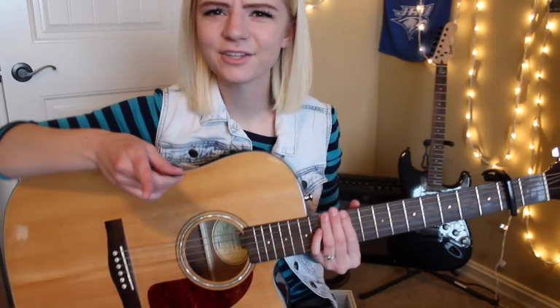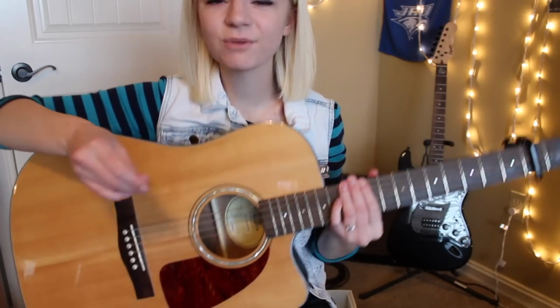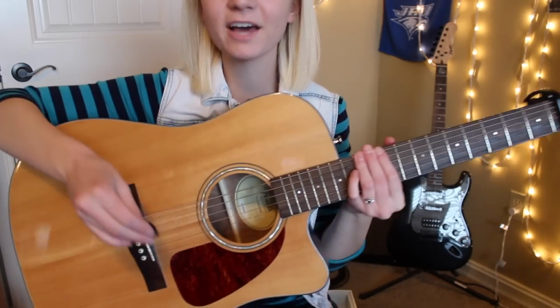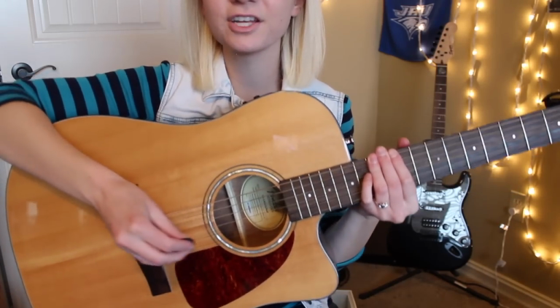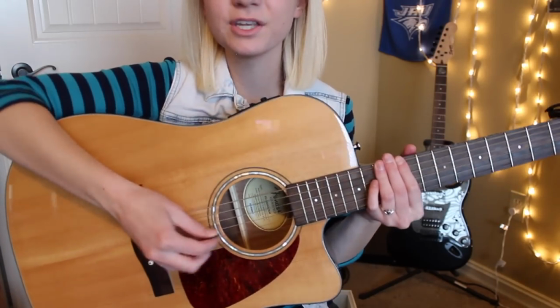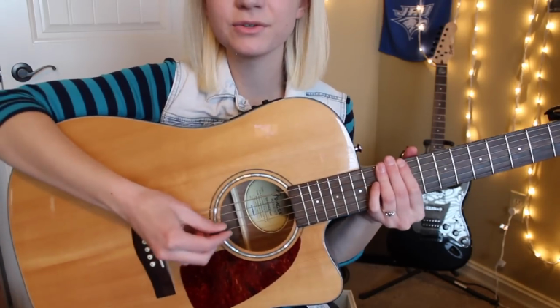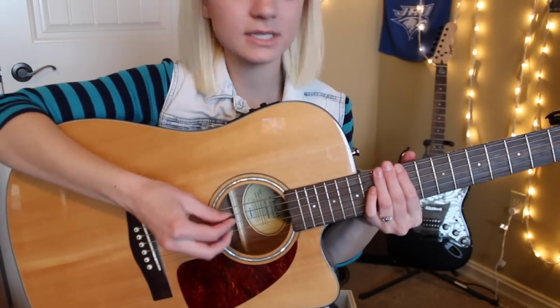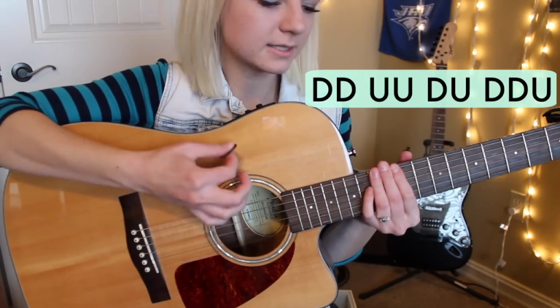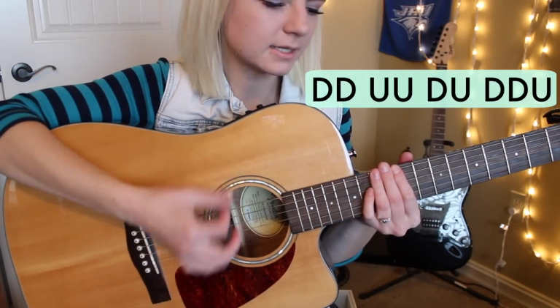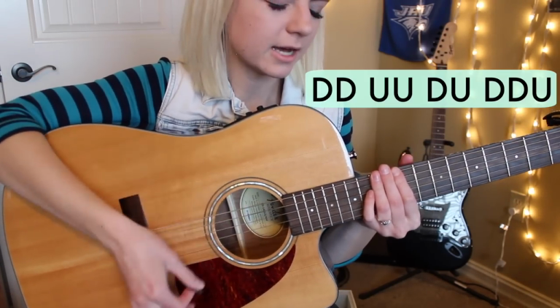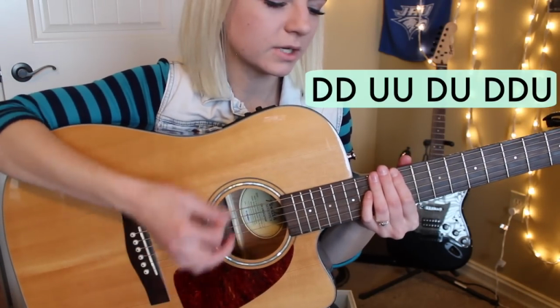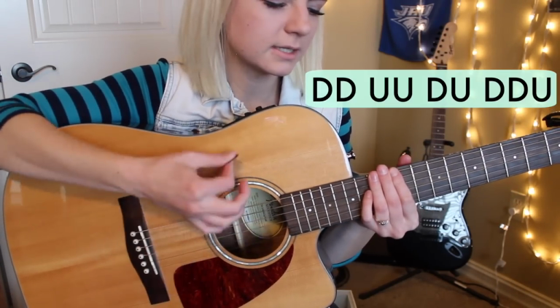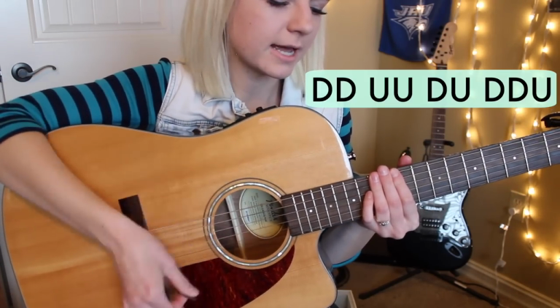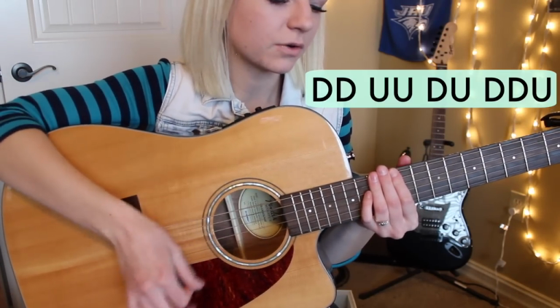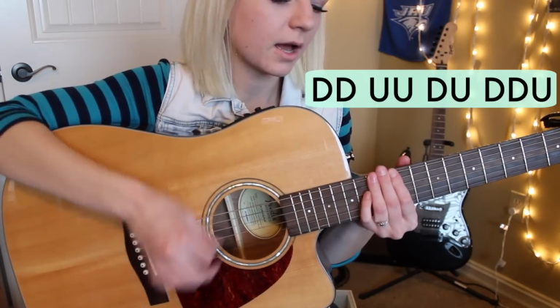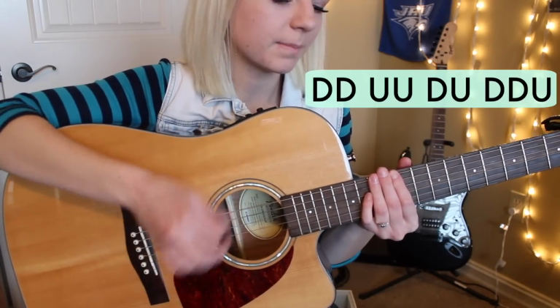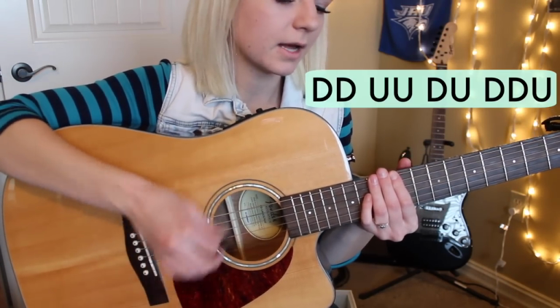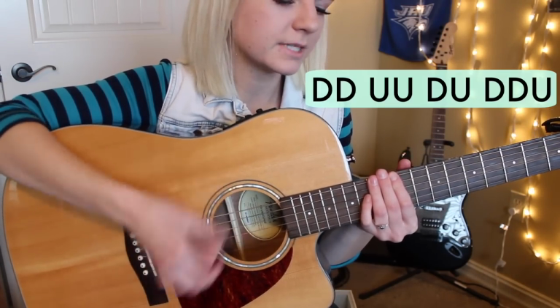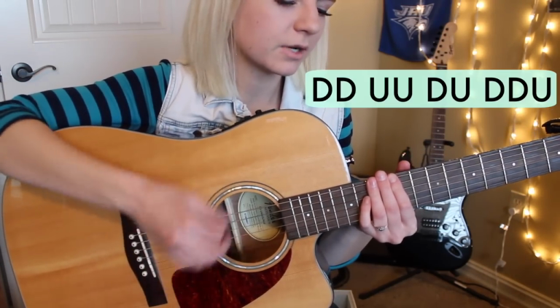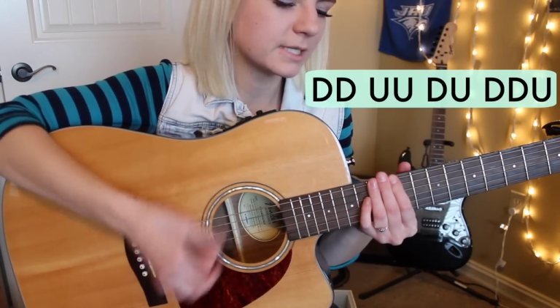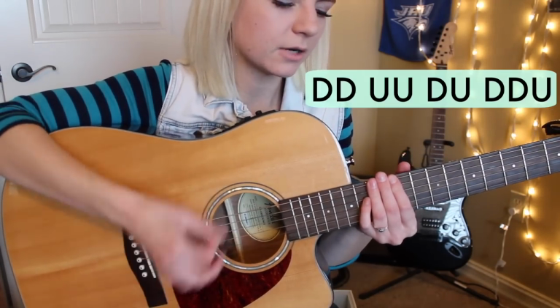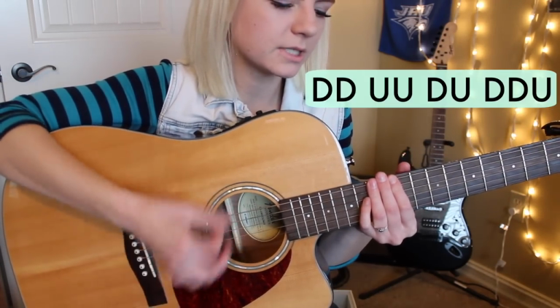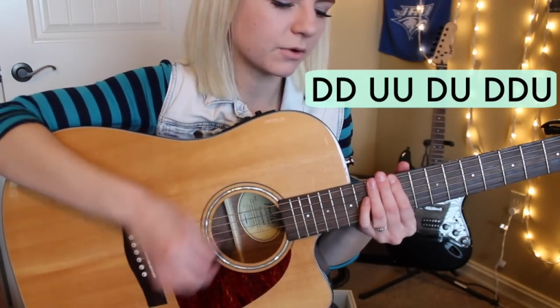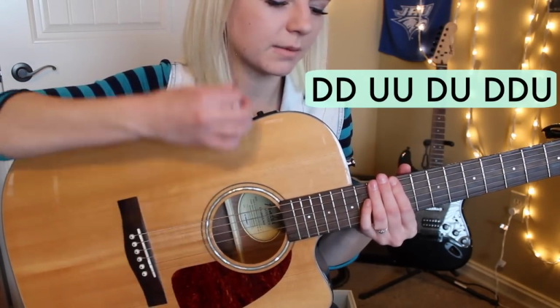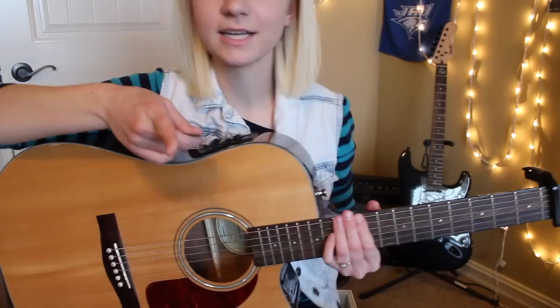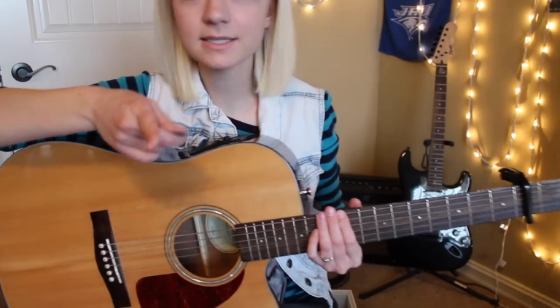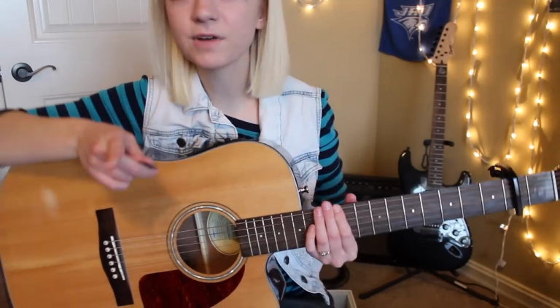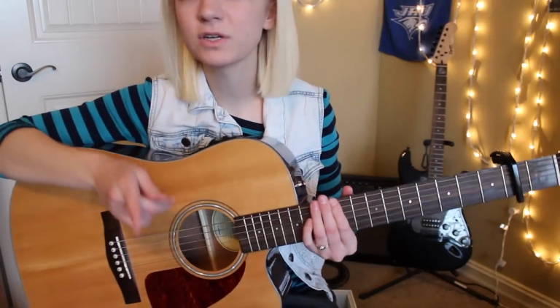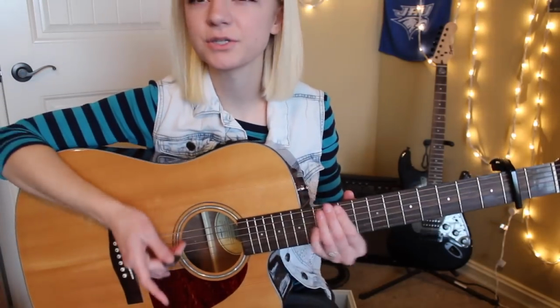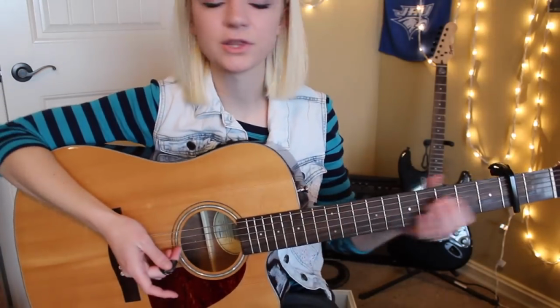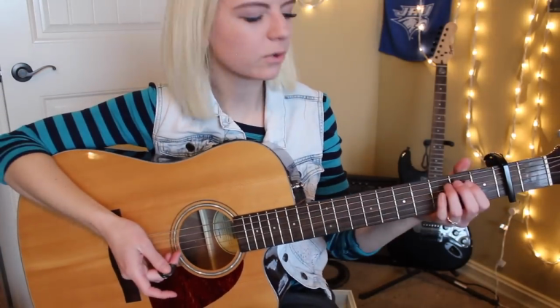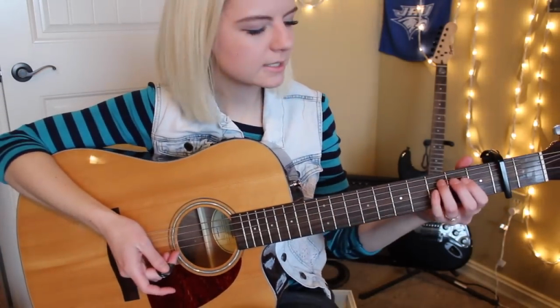Another strumming pattern you can use is: down, down, up, up, down, up, down, down, up. This is a fun one to use with the chorus.